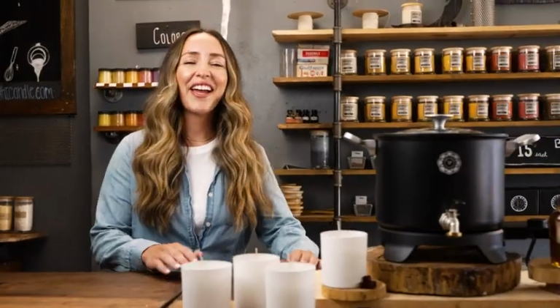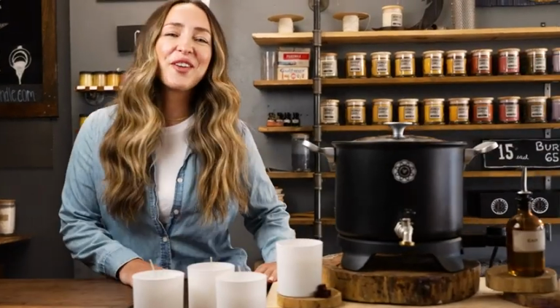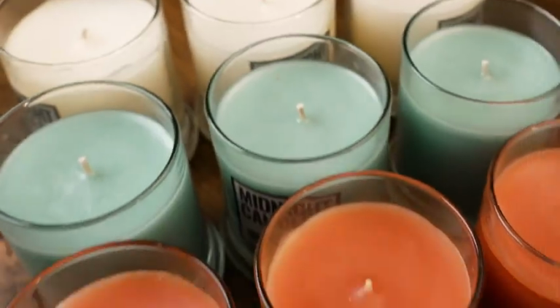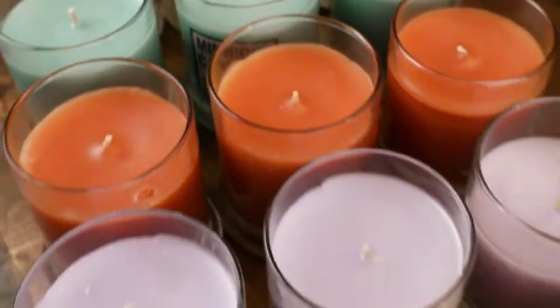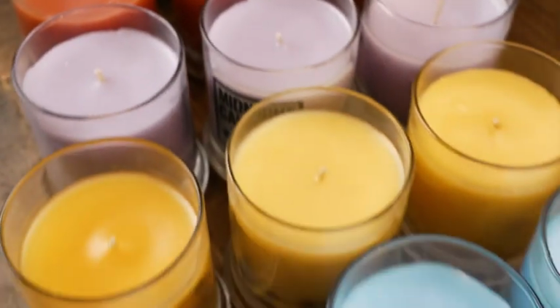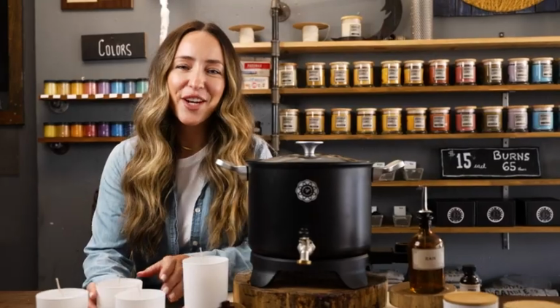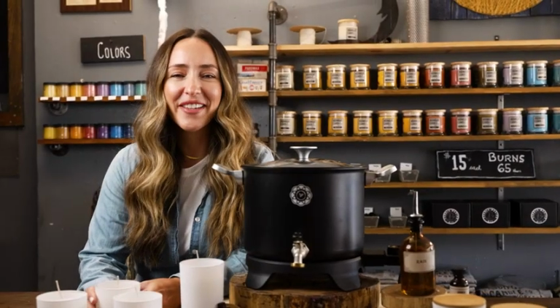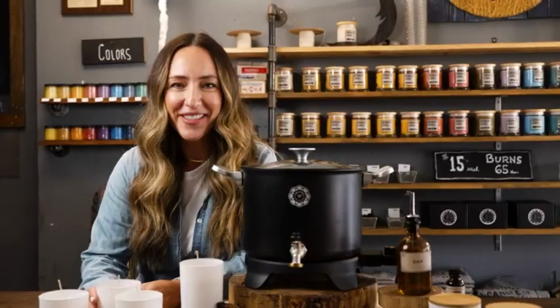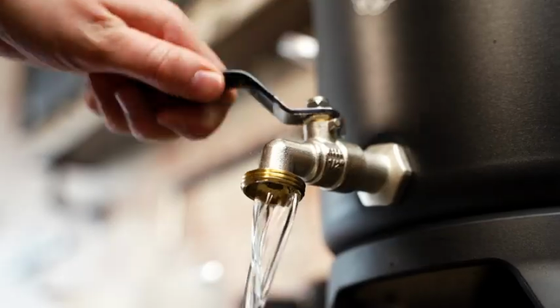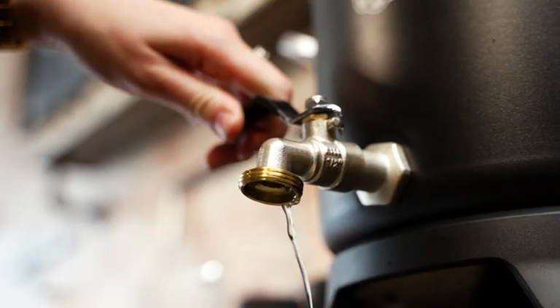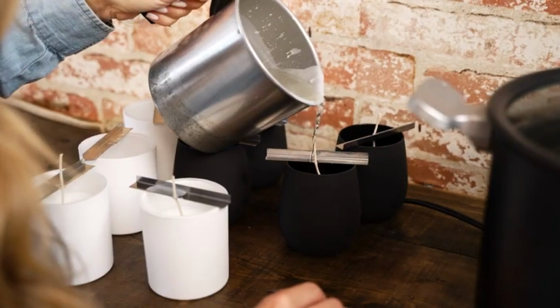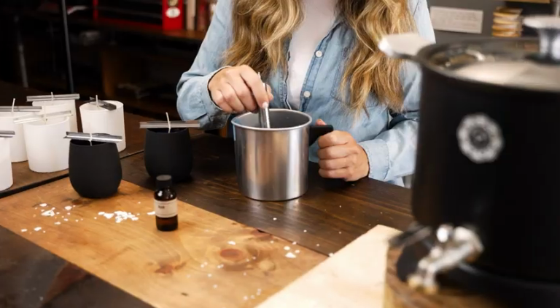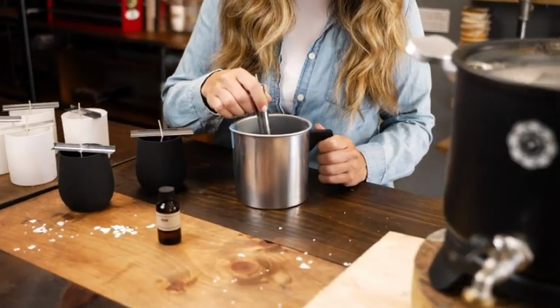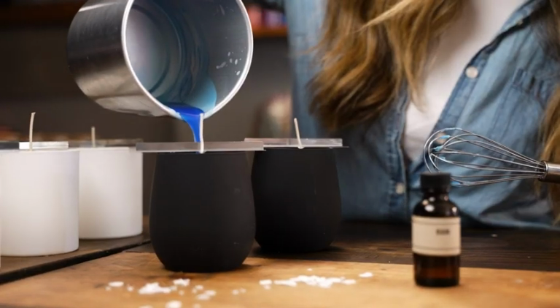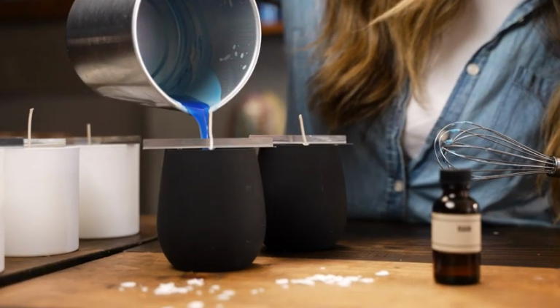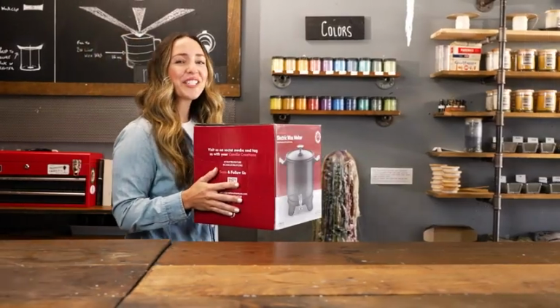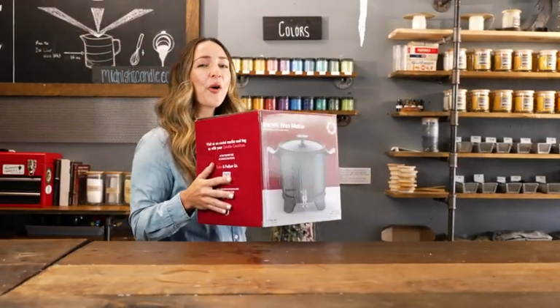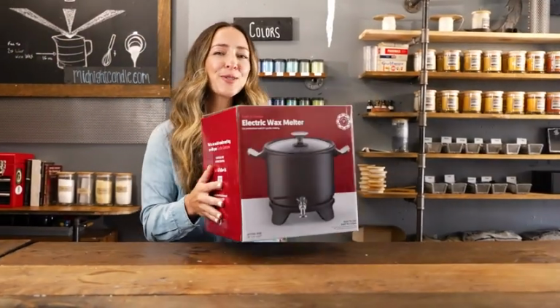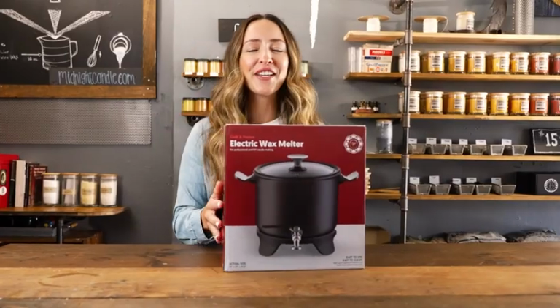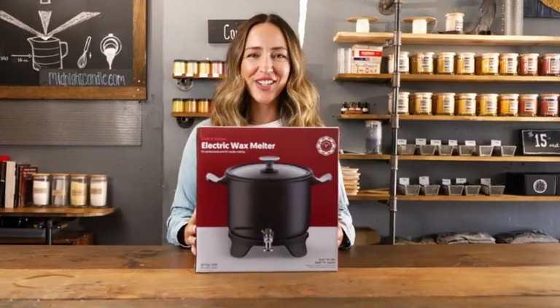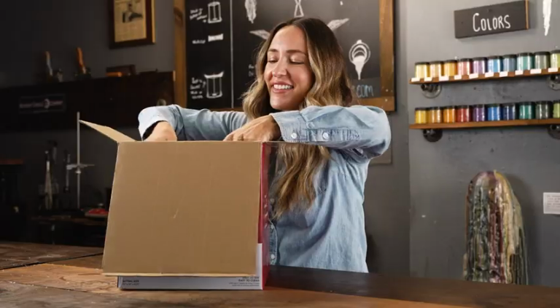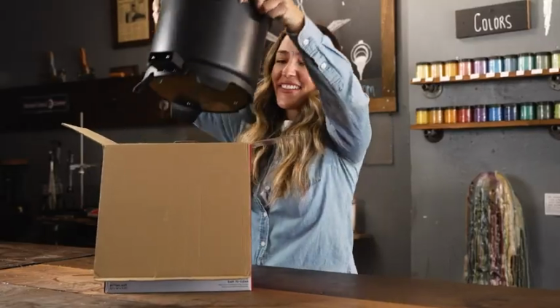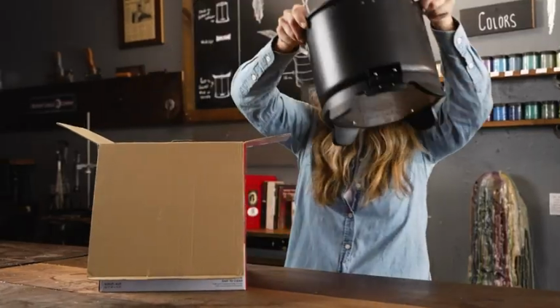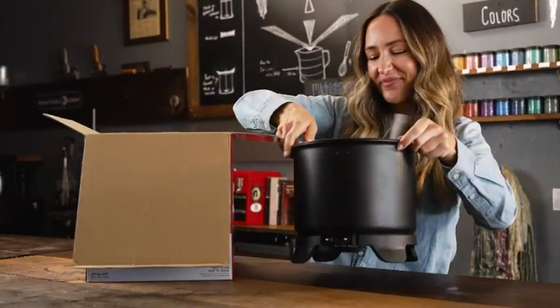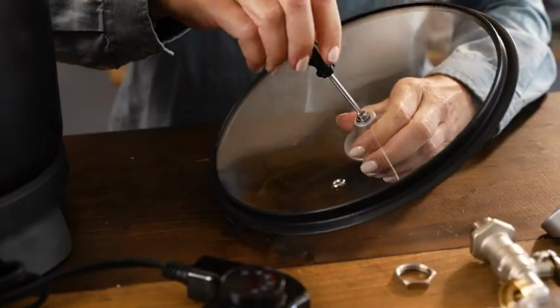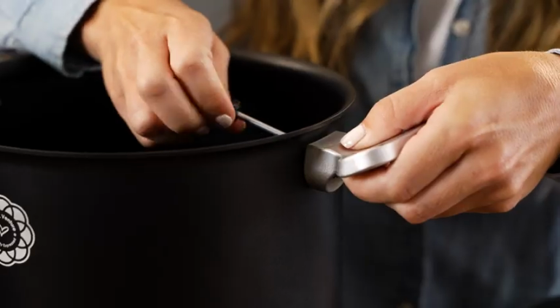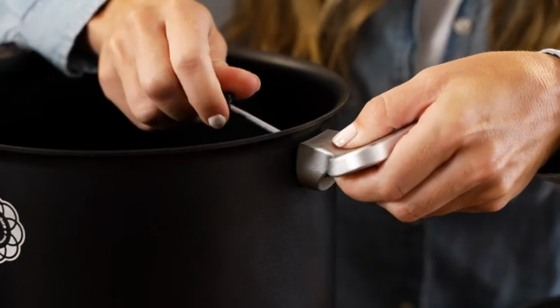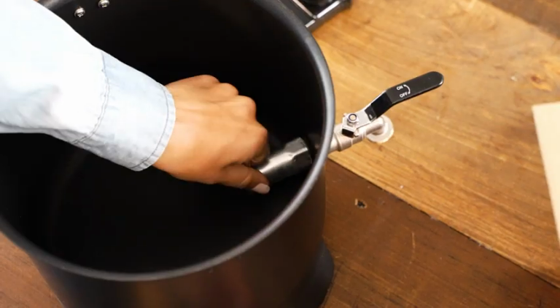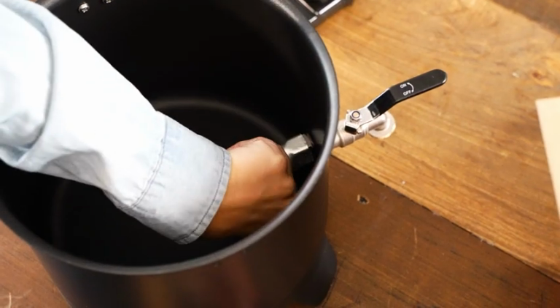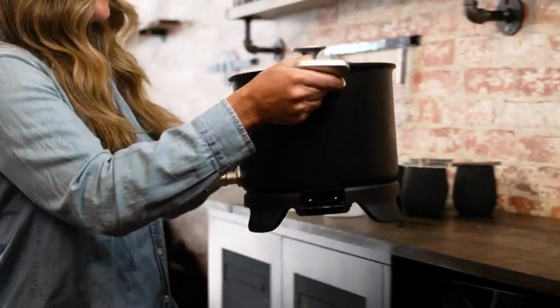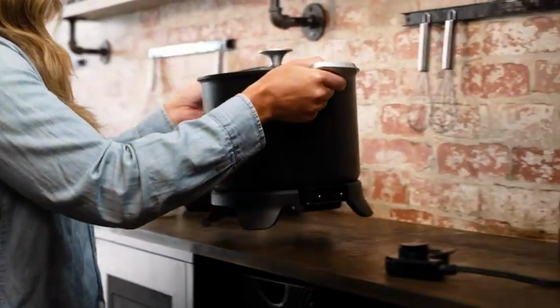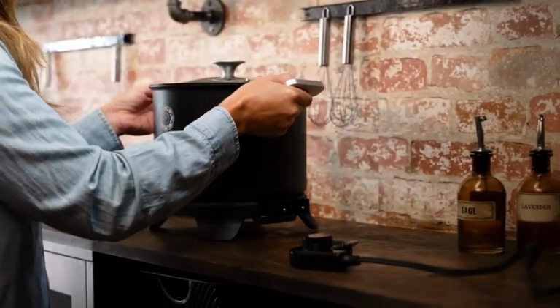Everyone knows that quality products start with quality tools. That's why I always choose Craft and Venture. With just a few simple steps, my melting pot is ready to use and looks beautiful in my studio.